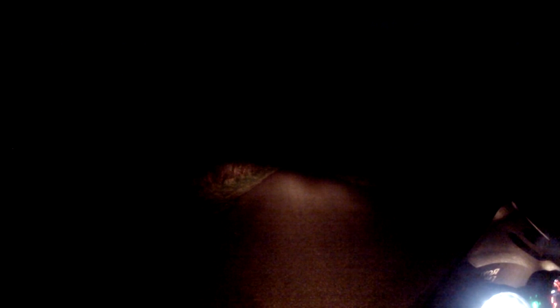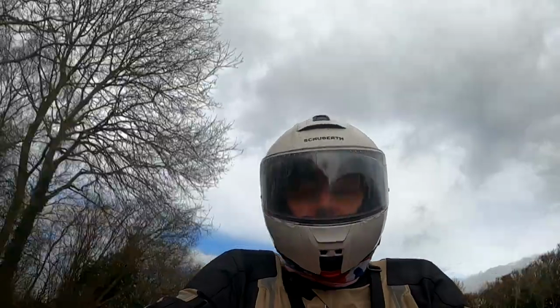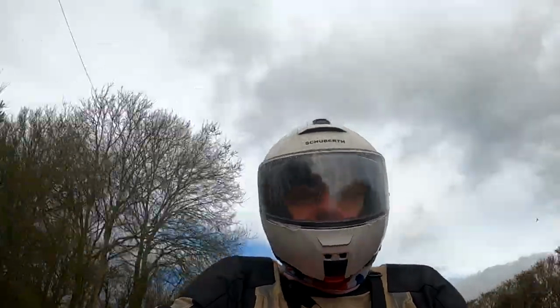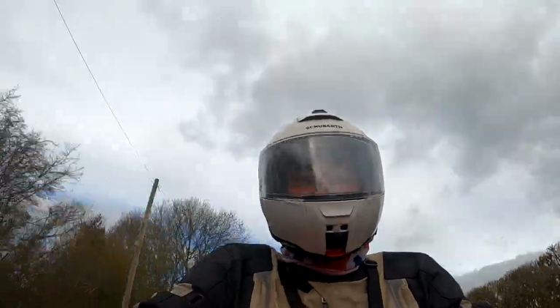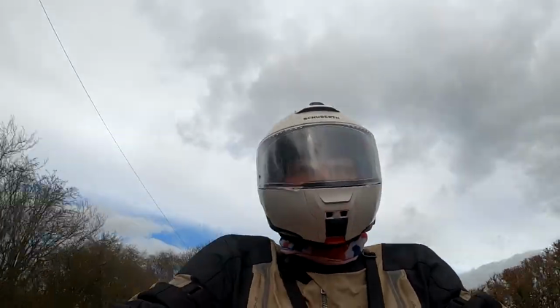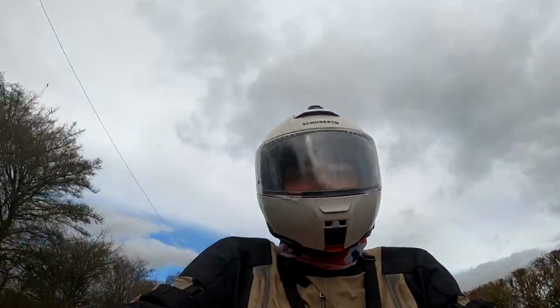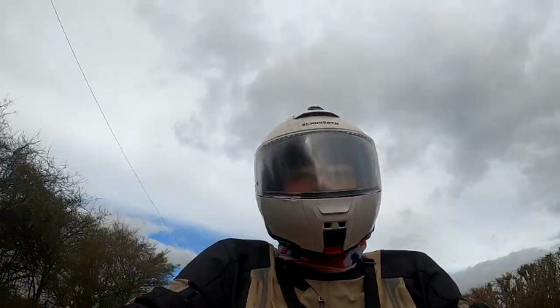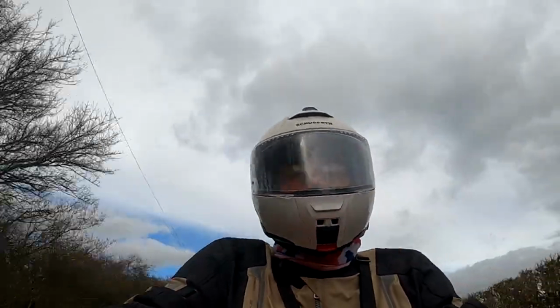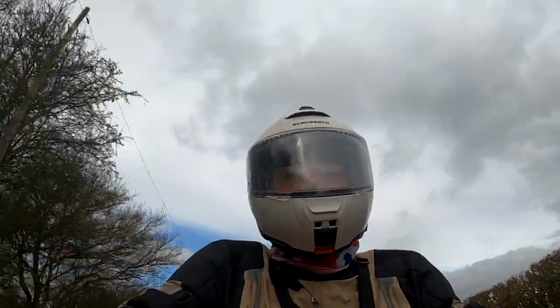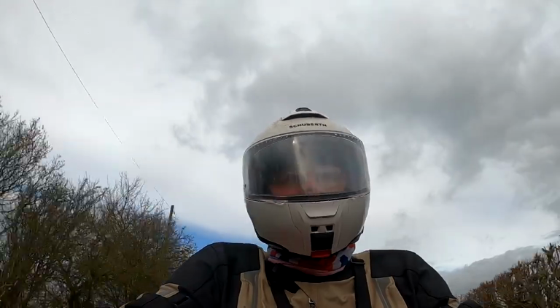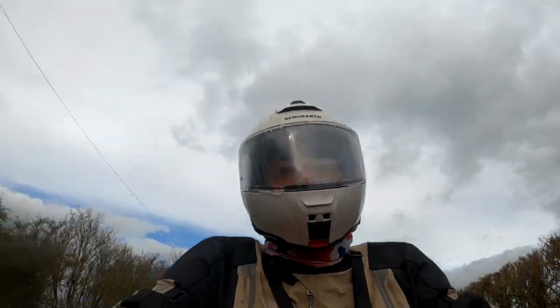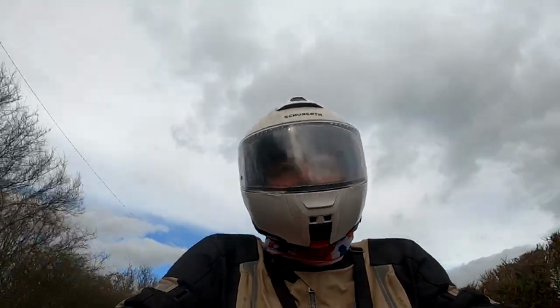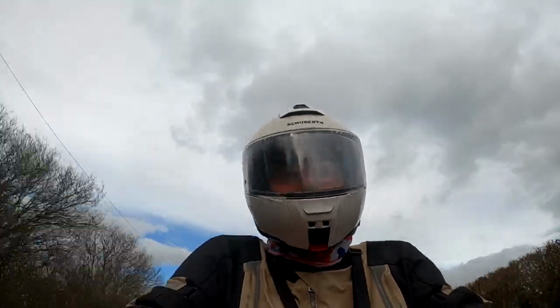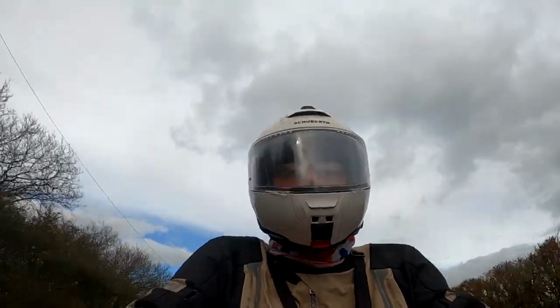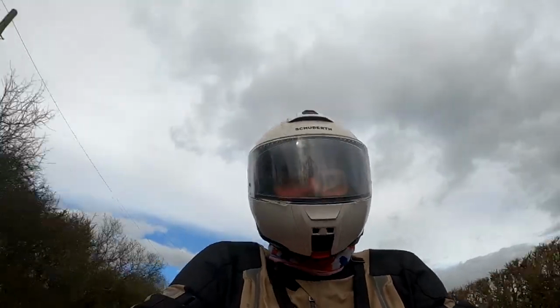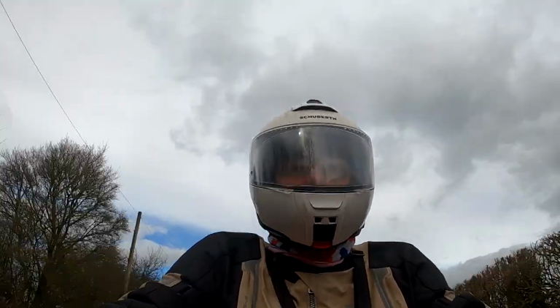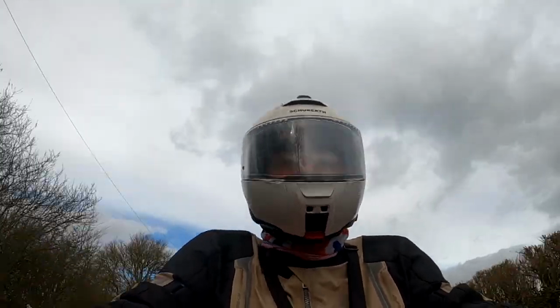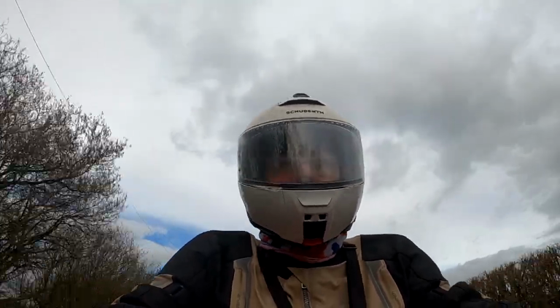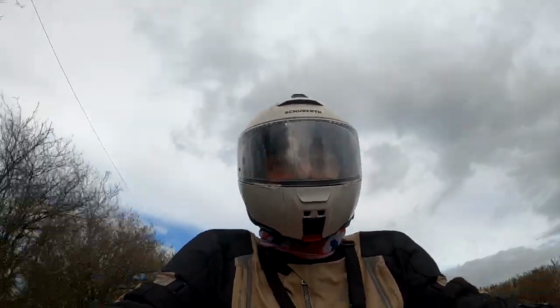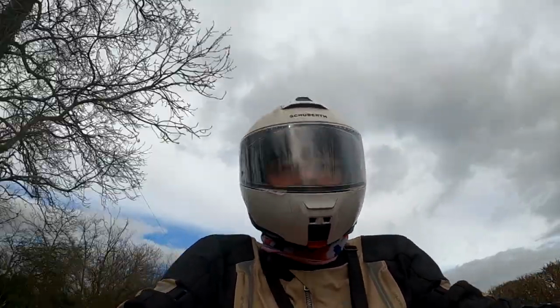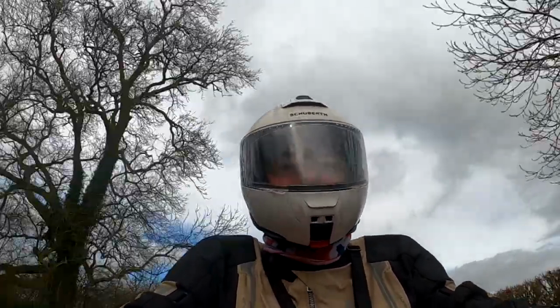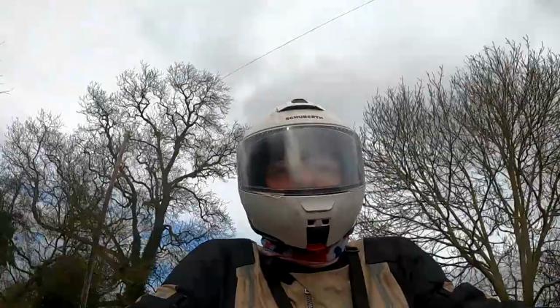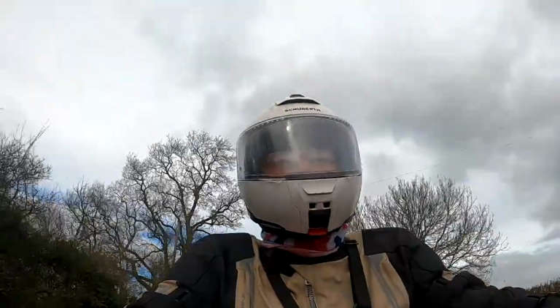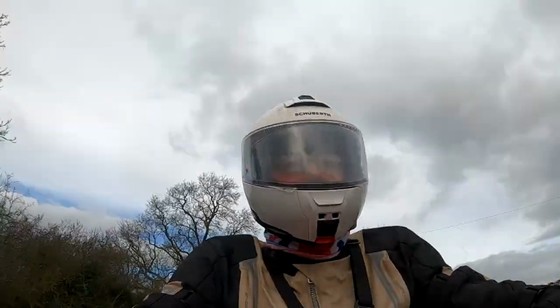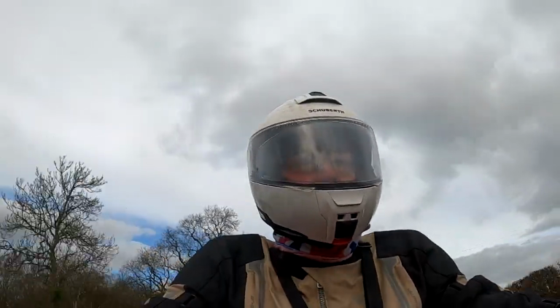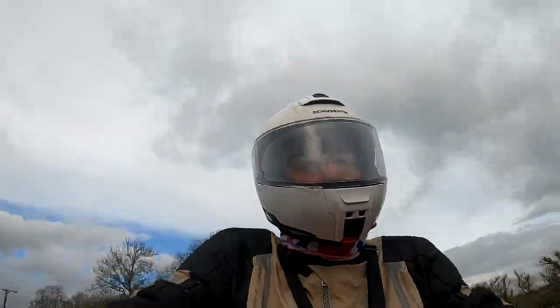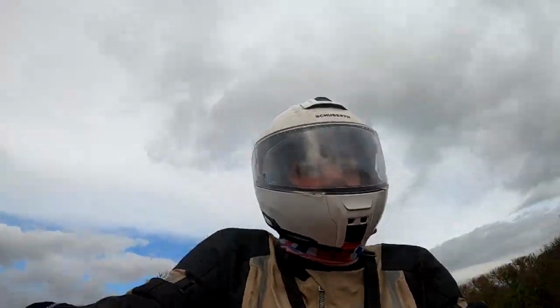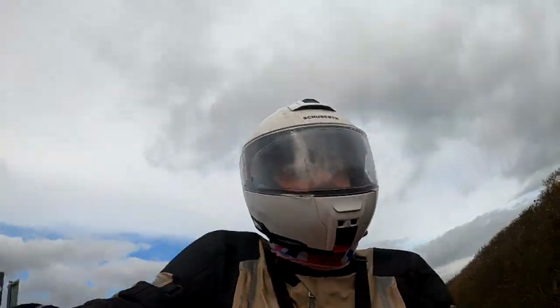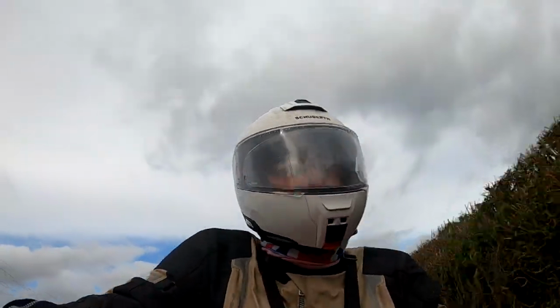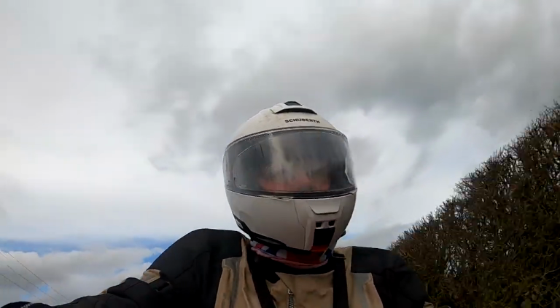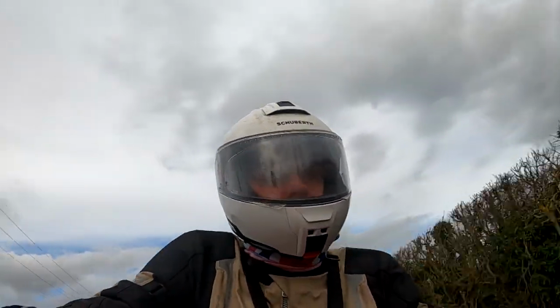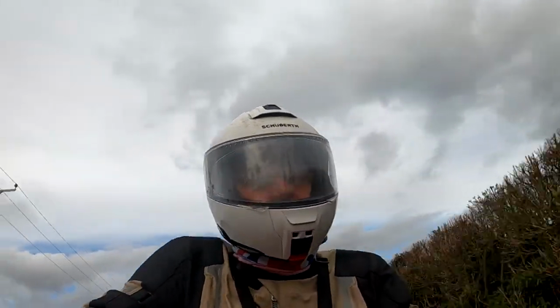They're not cheap, but I would recommend them if you're riding at night — unless you're only riding in towns where you've got lots of lovely street lights, although a lot of places now are turning these off after midnight. Till next time, happy riding, and see you on the road sometime. Bye.